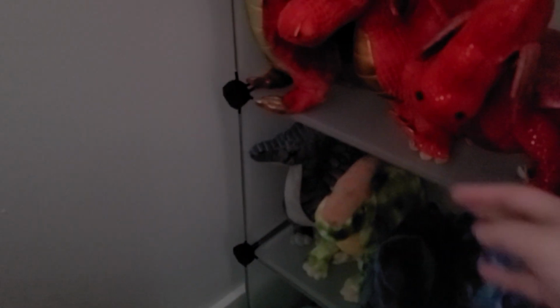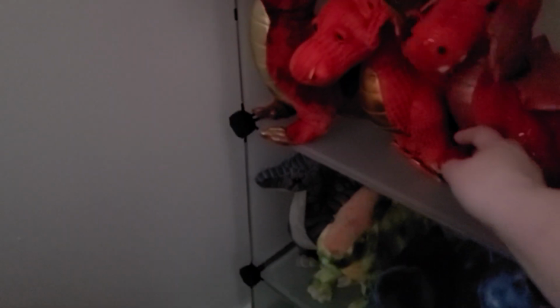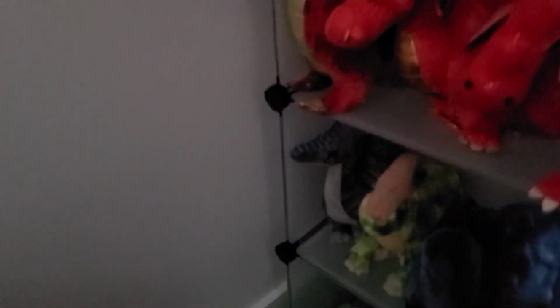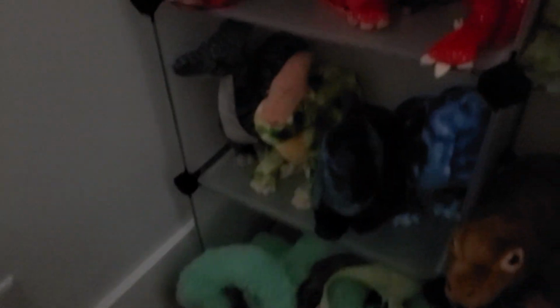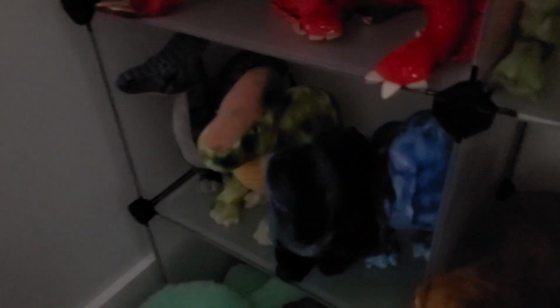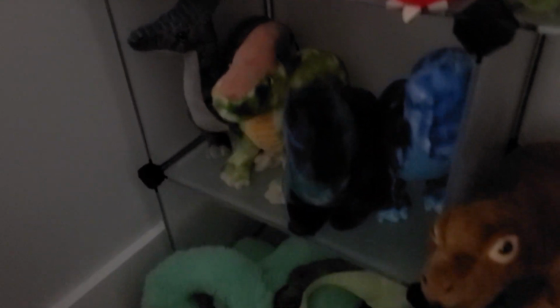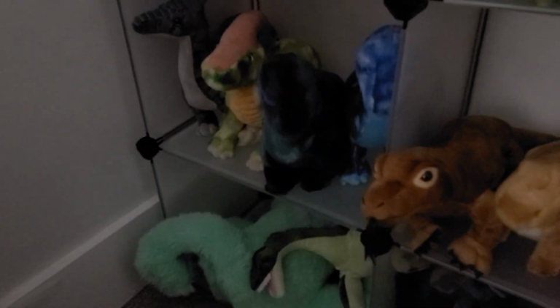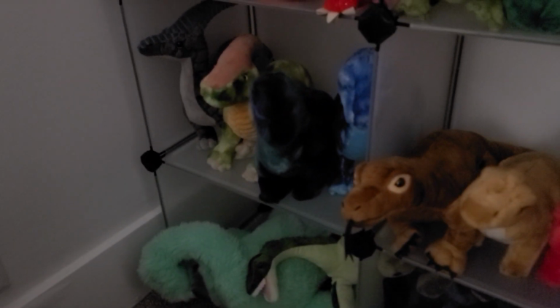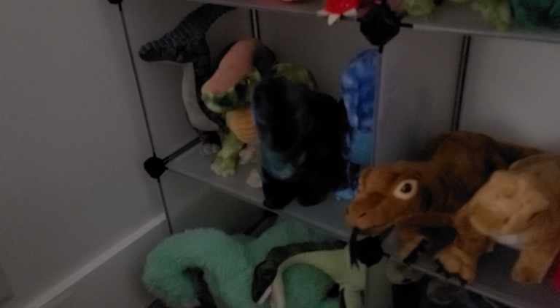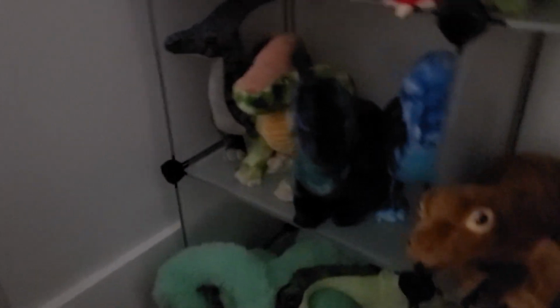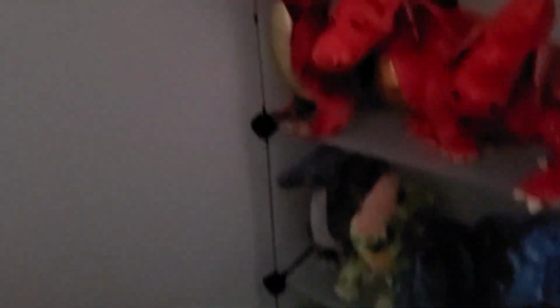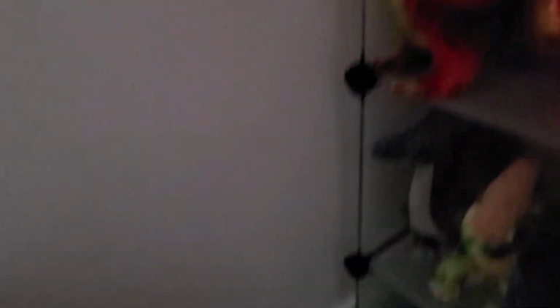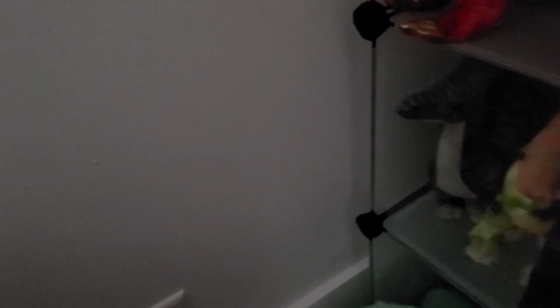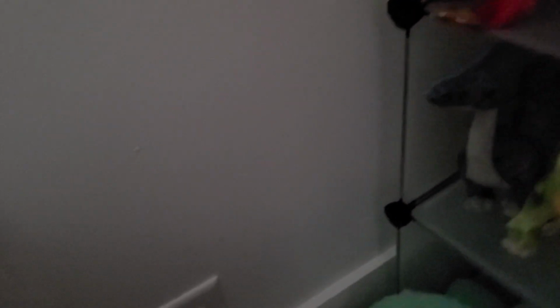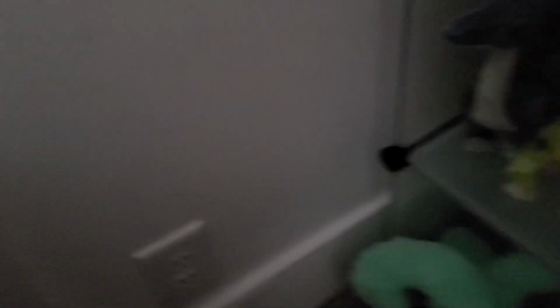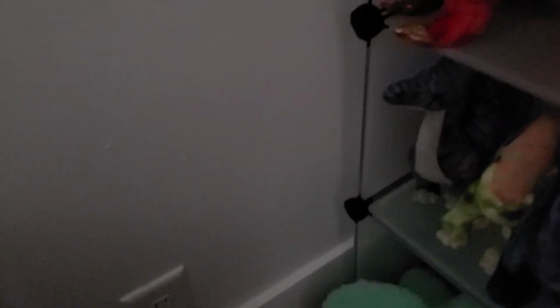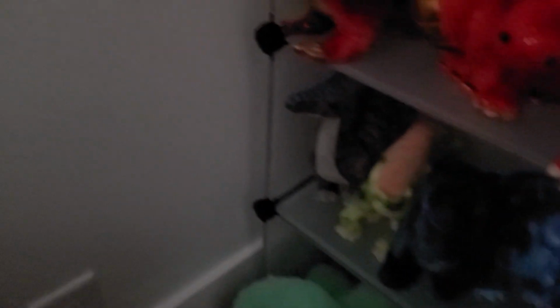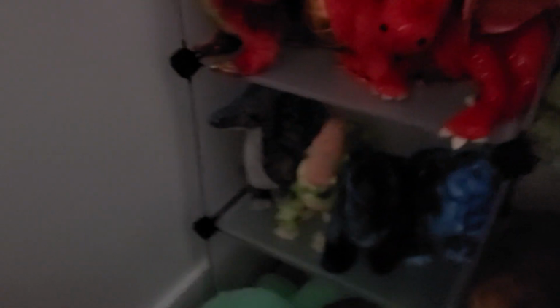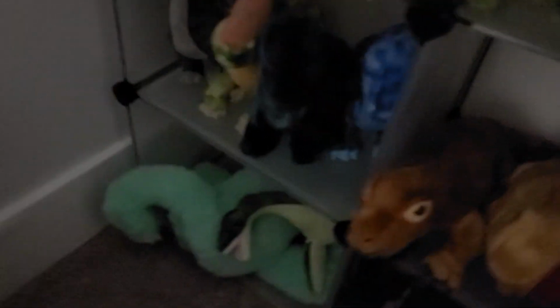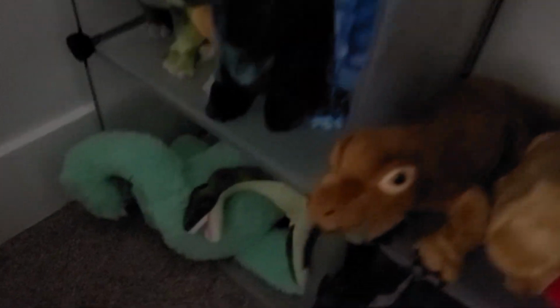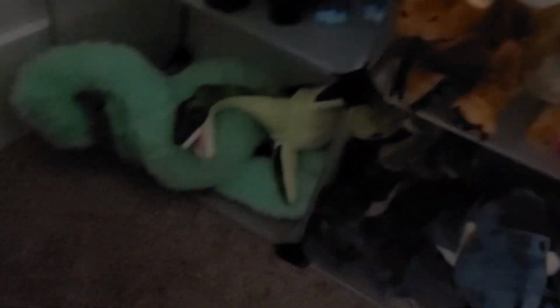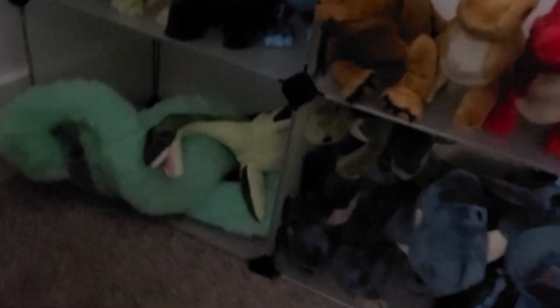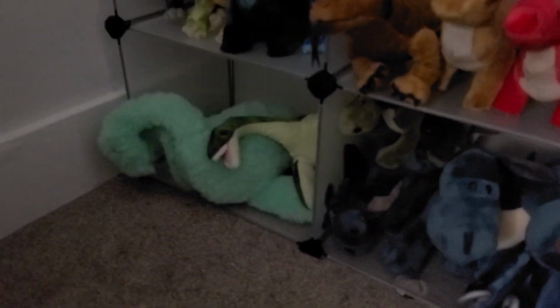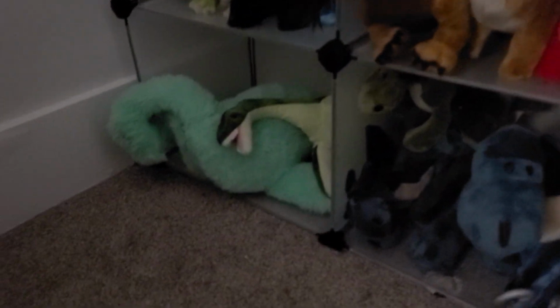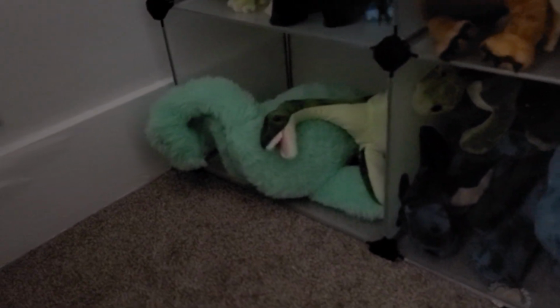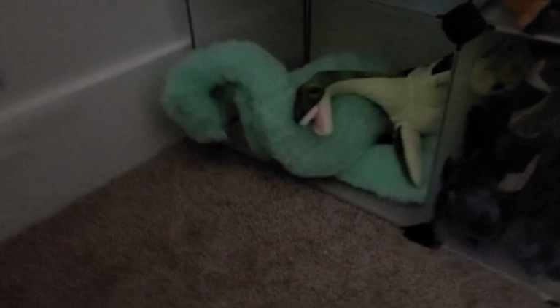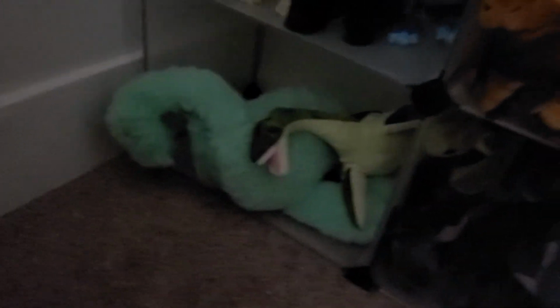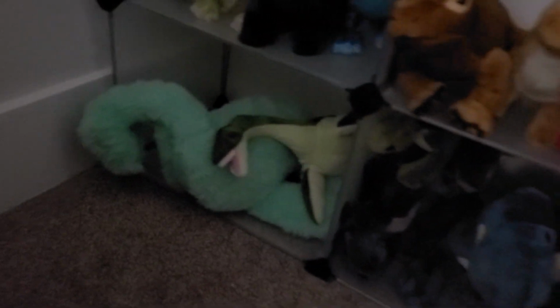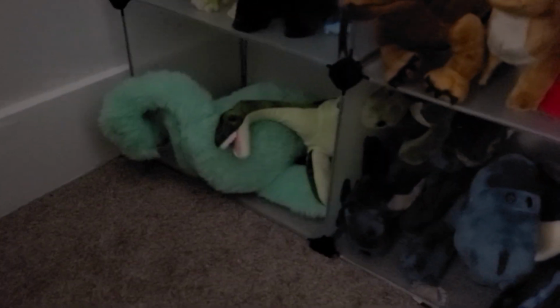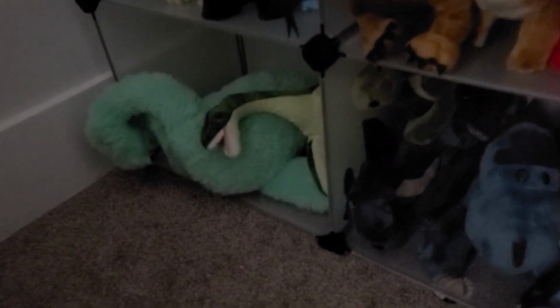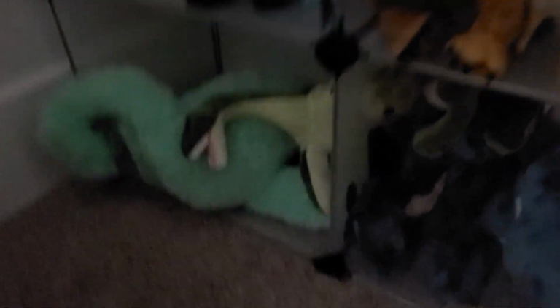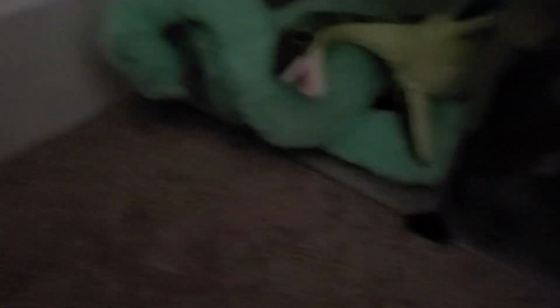Down there are some dinosaur plushies that I just kind of shoved in here. And down there are my sea monsters — I love sea monsters but there's only two of them.